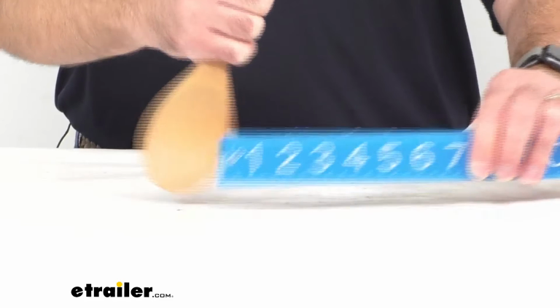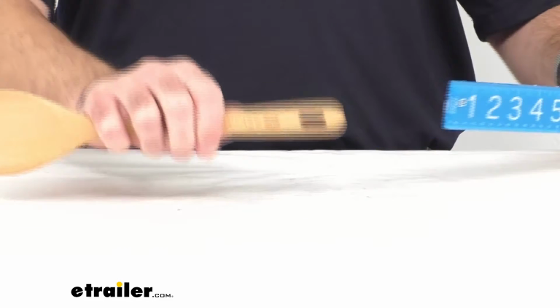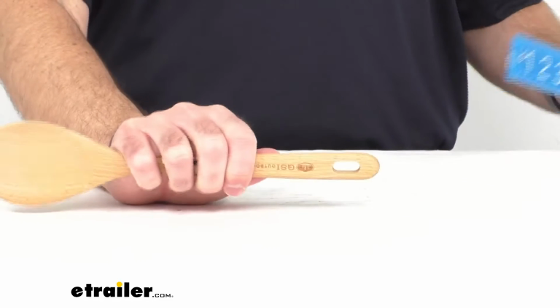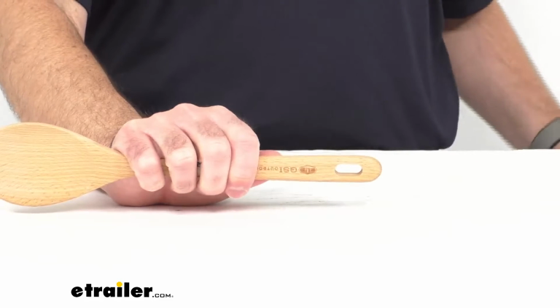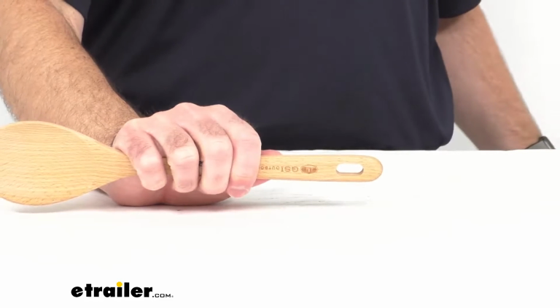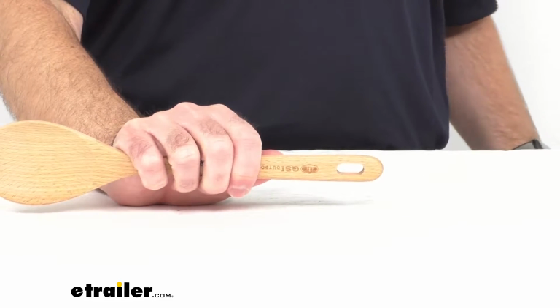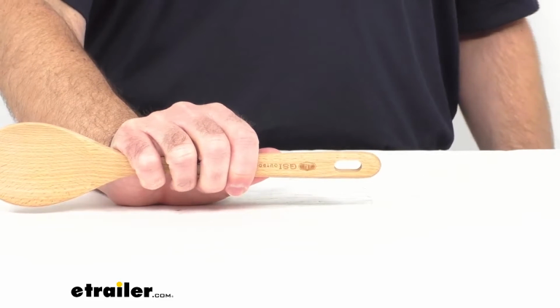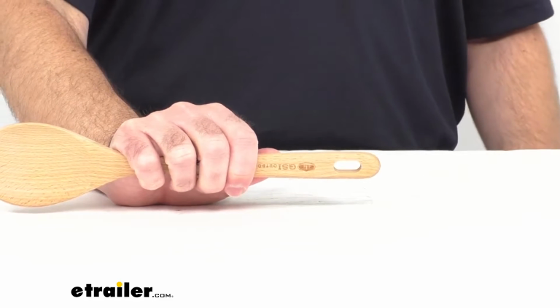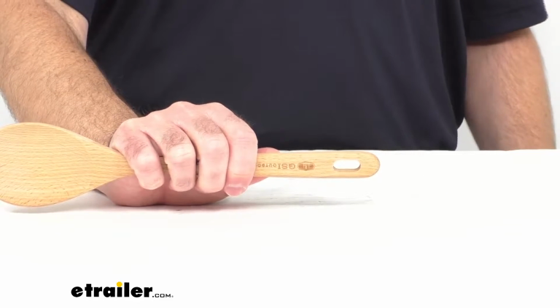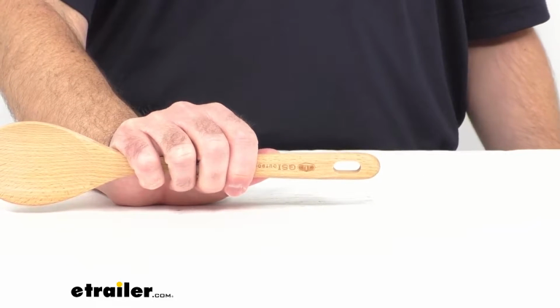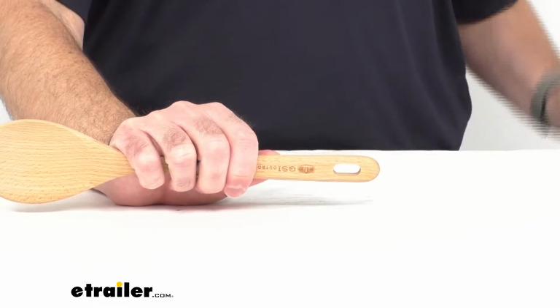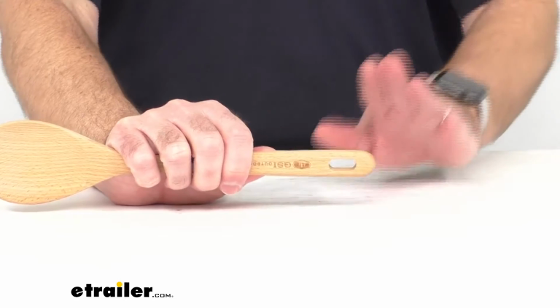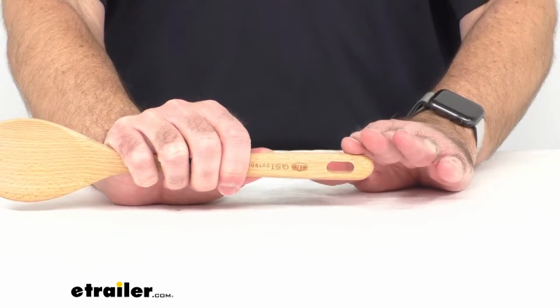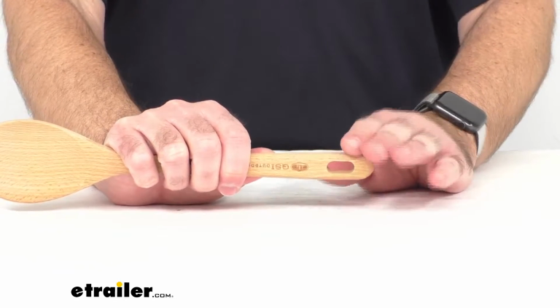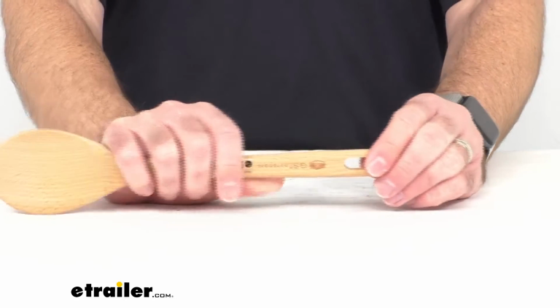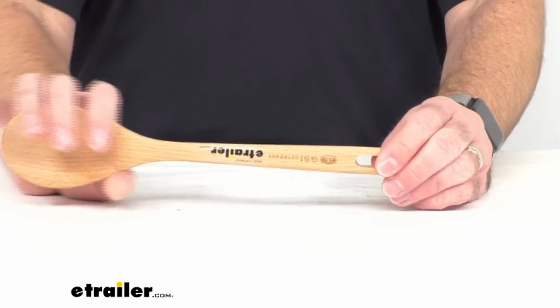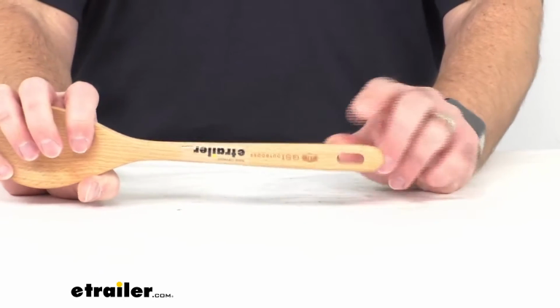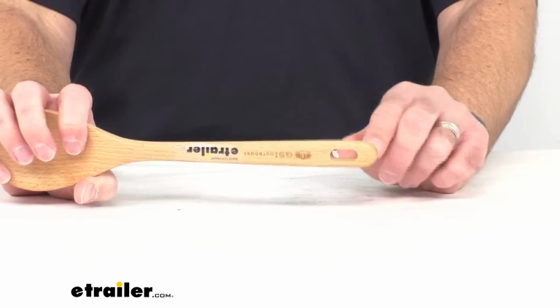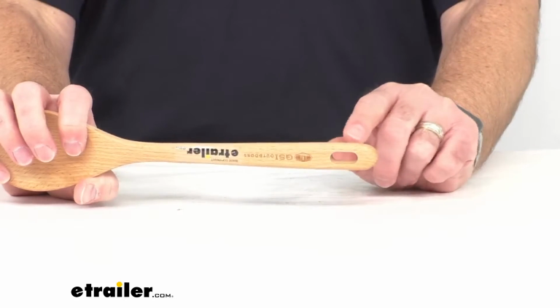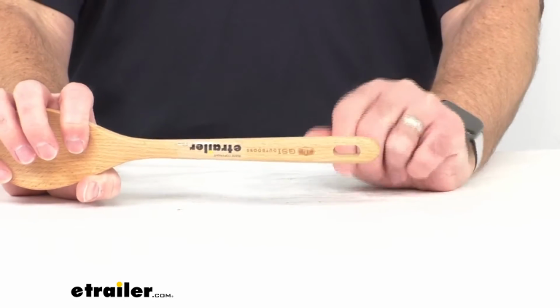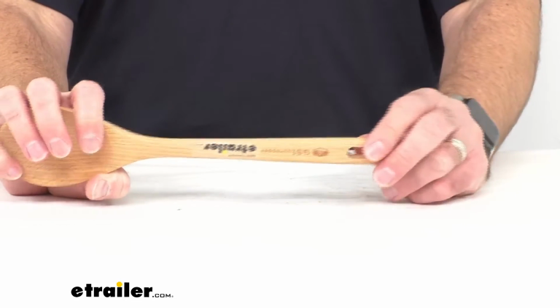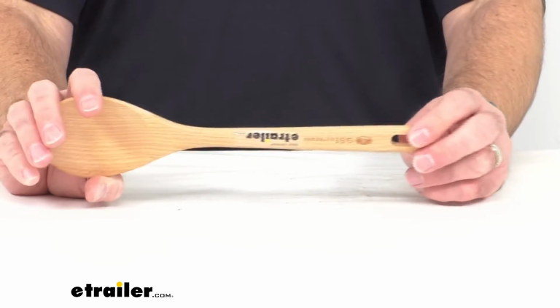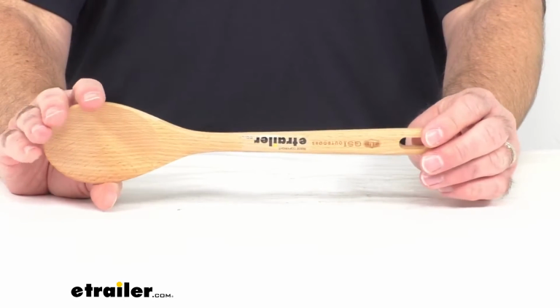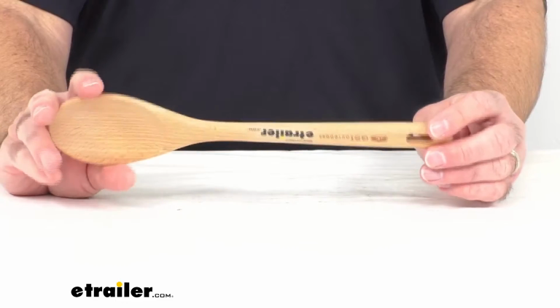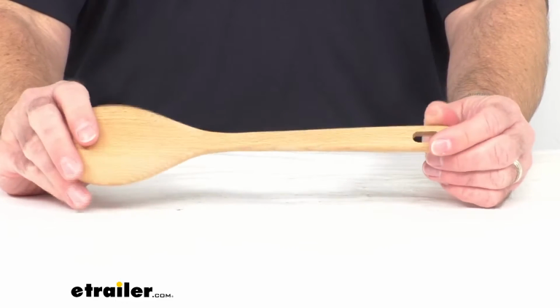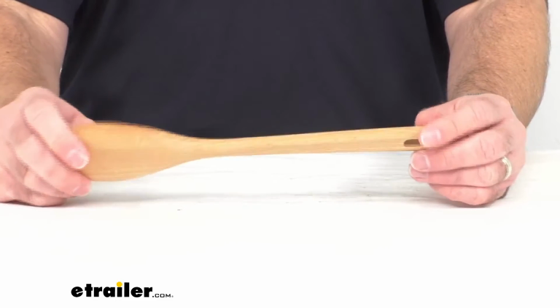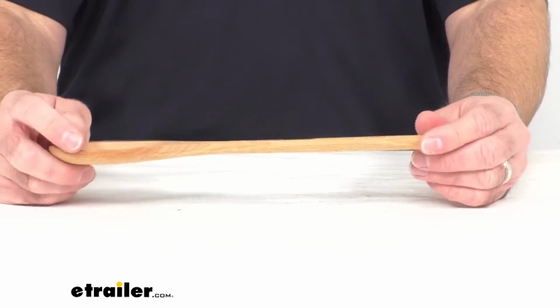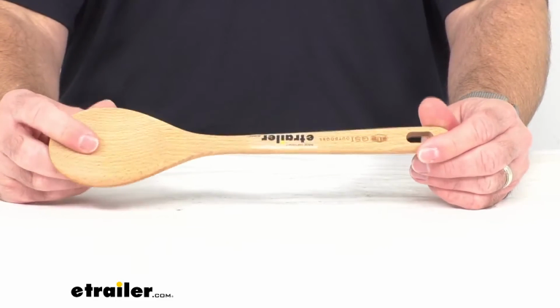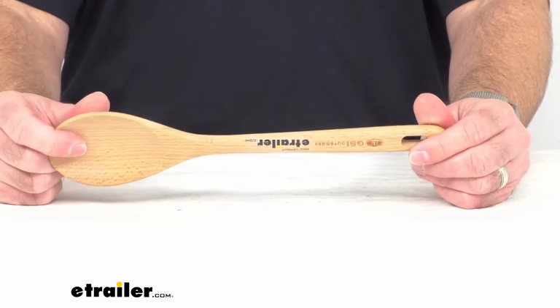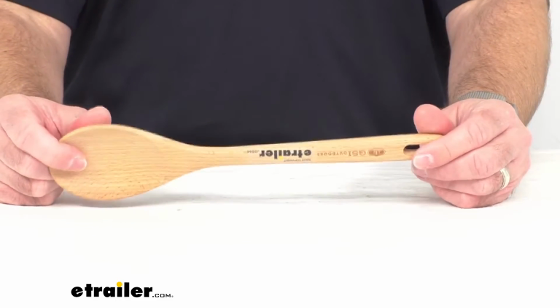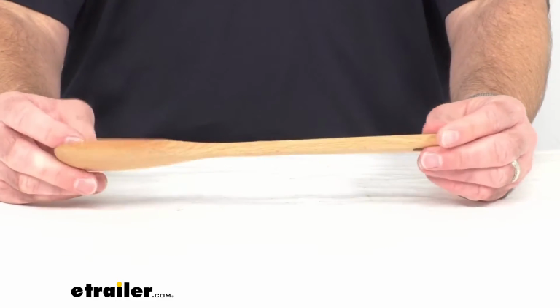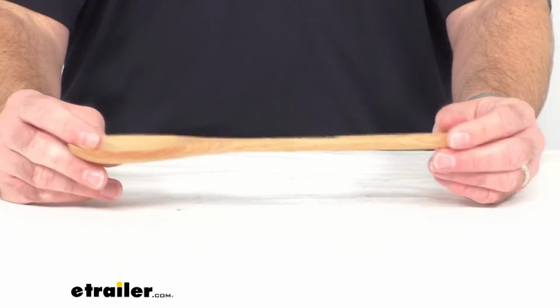As you can see, there is a hole at the end of the handle to allow for hanging. You can use a cord to run through this hole to store it with your other cooking utensils for compact, easy storage.